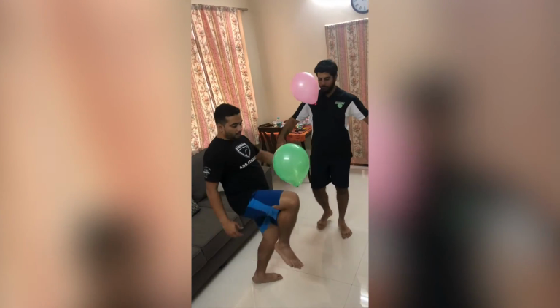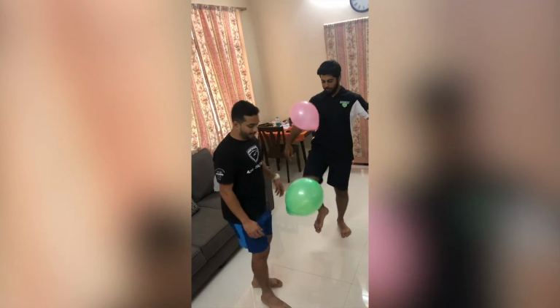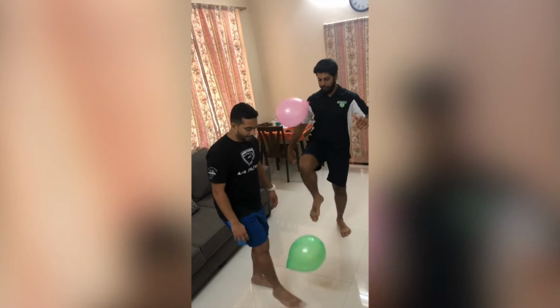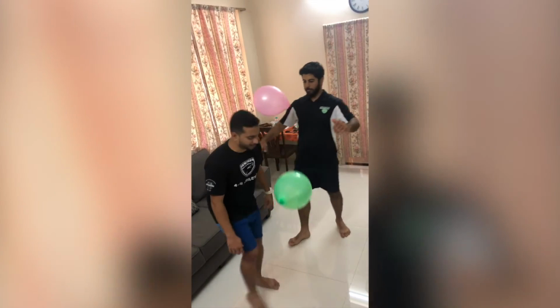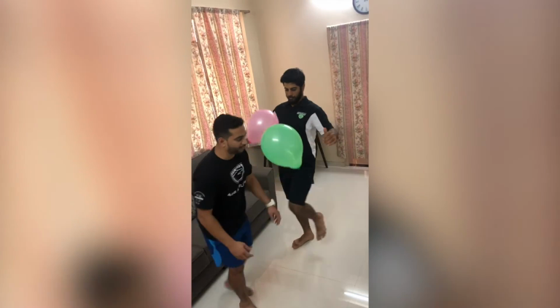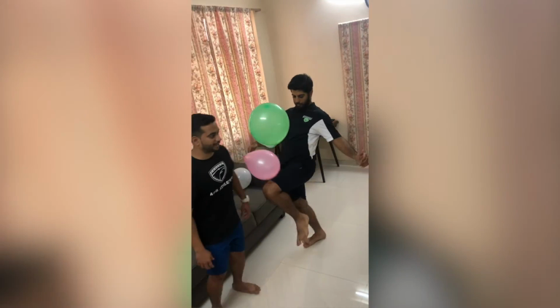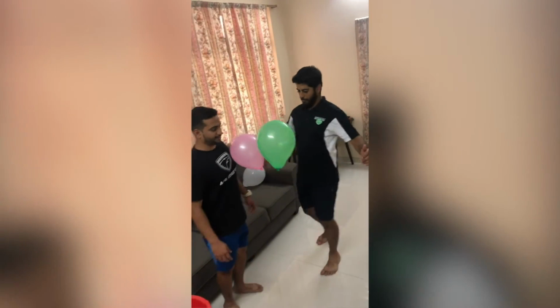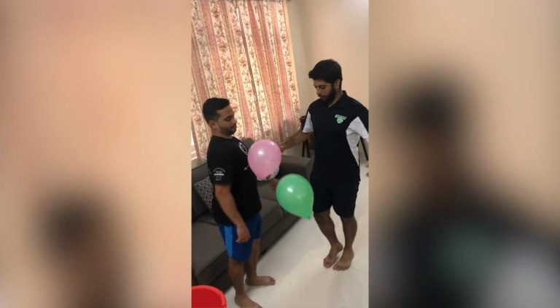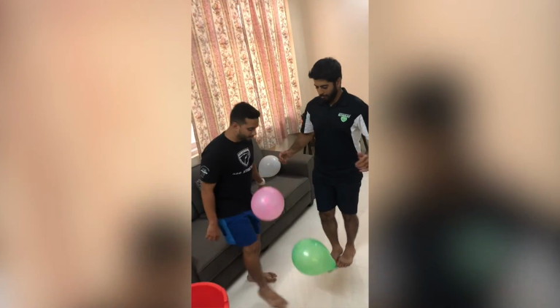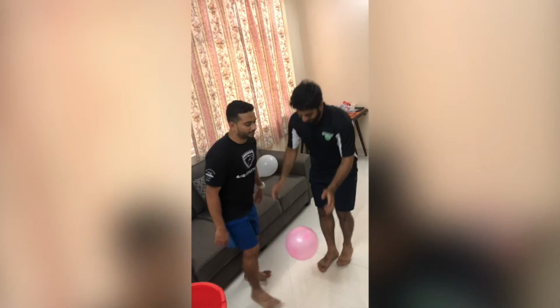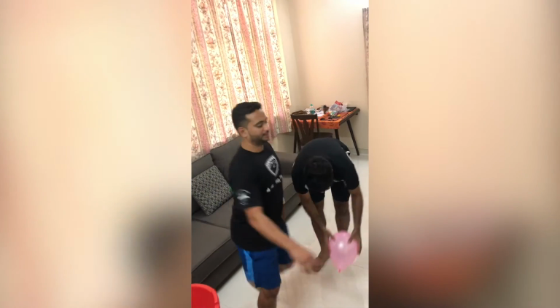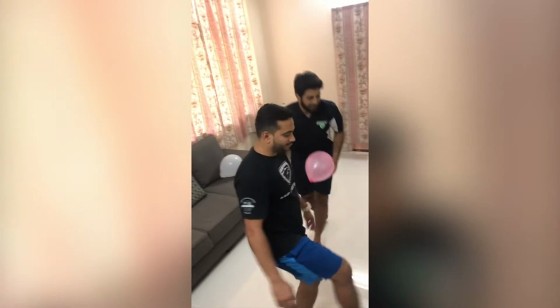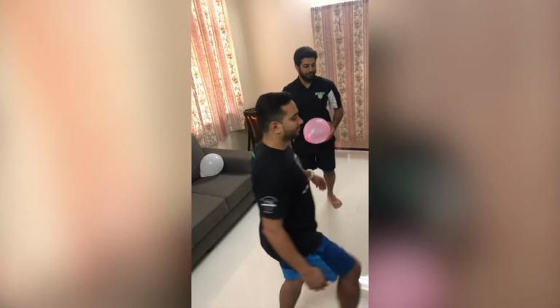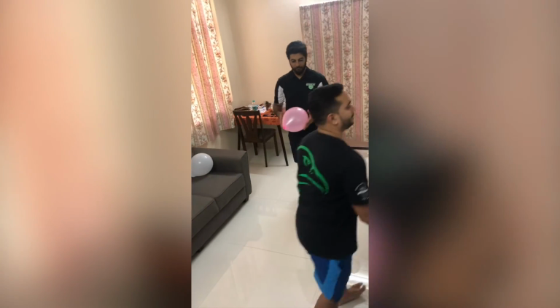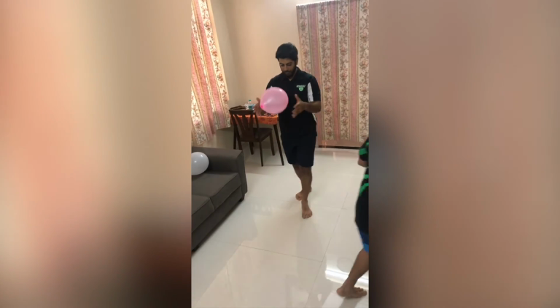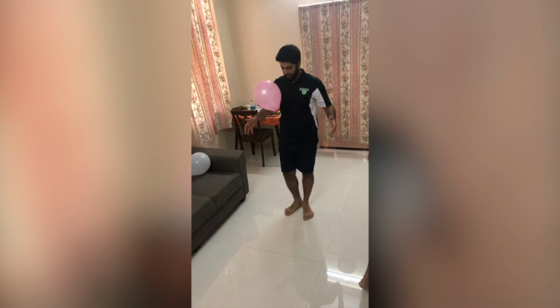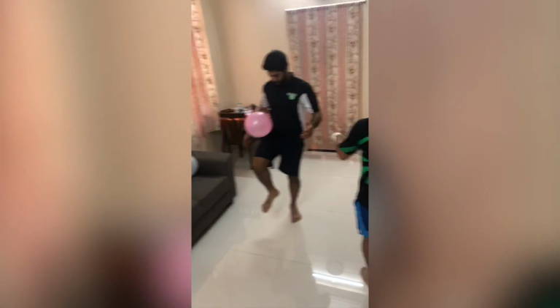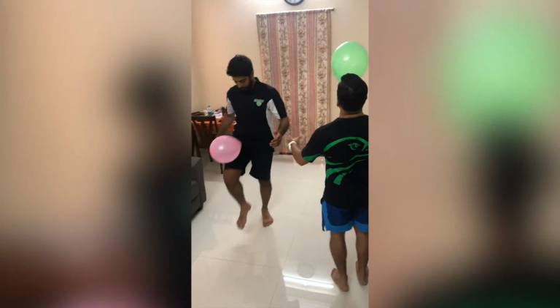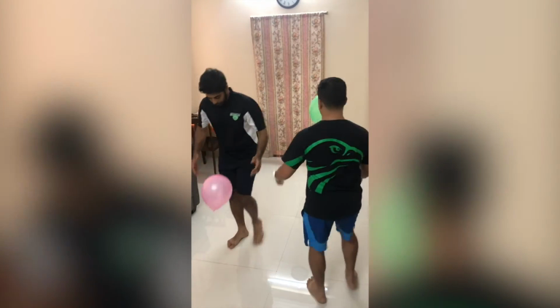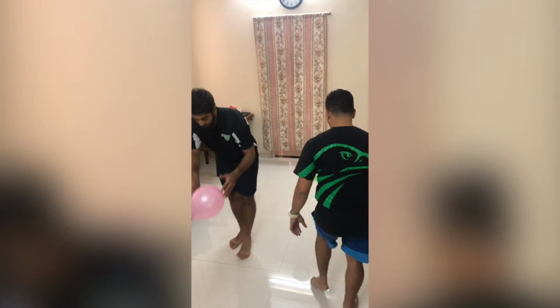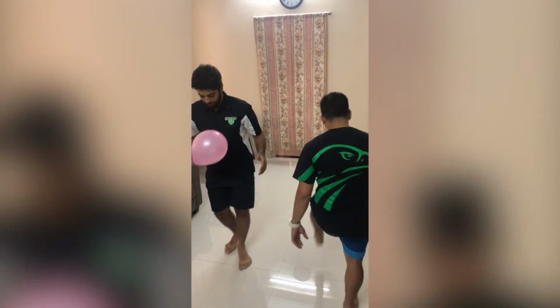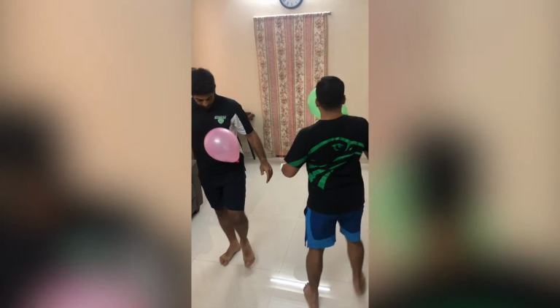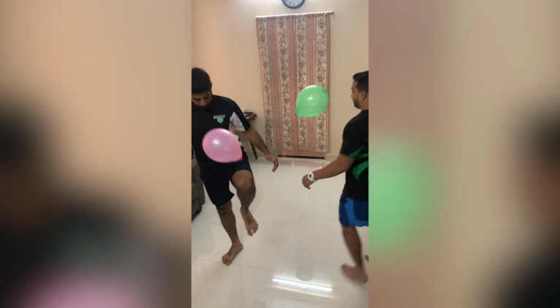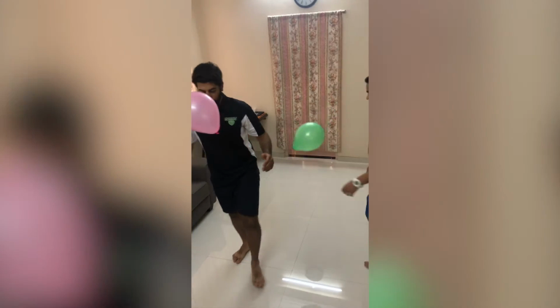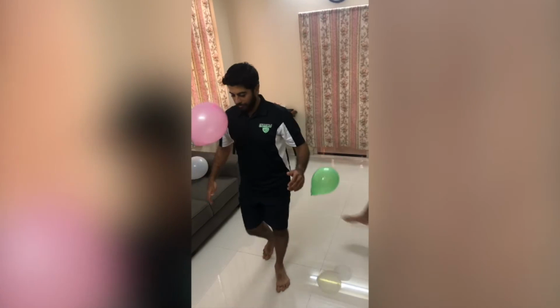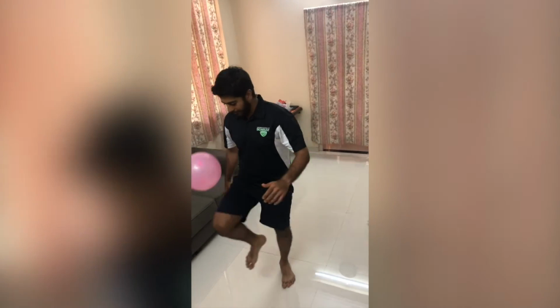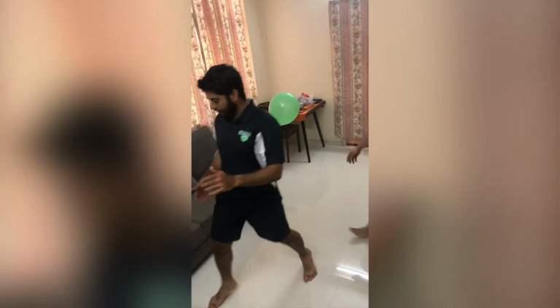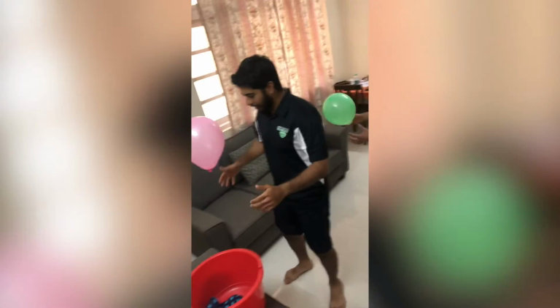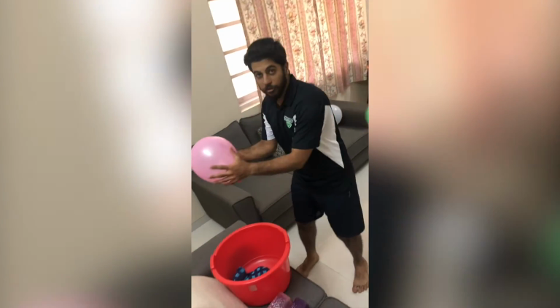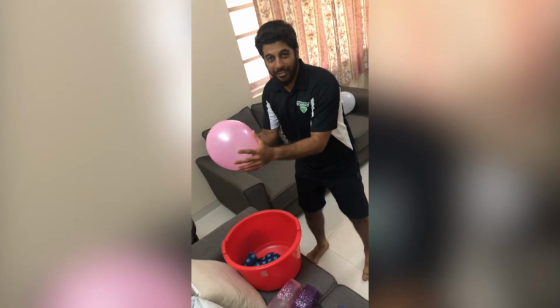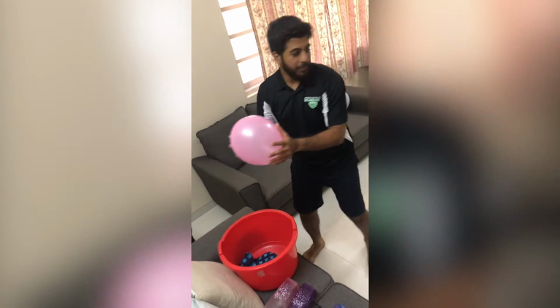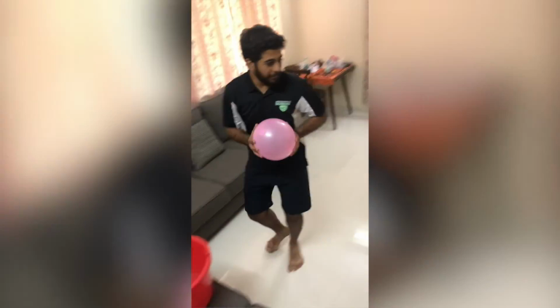It looks fun to use our legs! As you can see, this can happen very naturally — if your balloon is going somewhere unsafe, you catch it and bring it back to a safe spot.